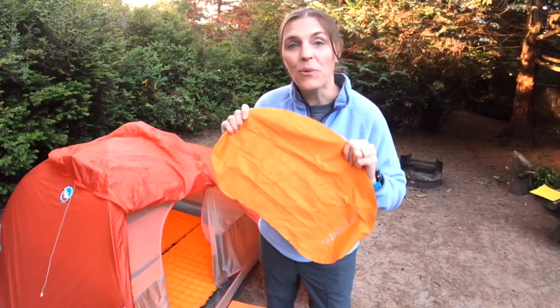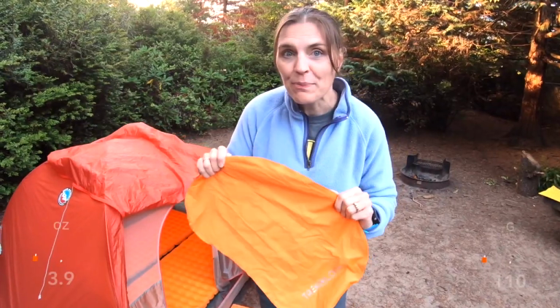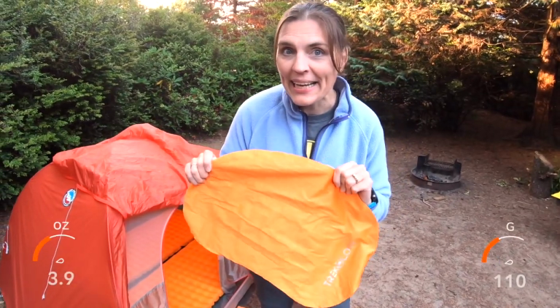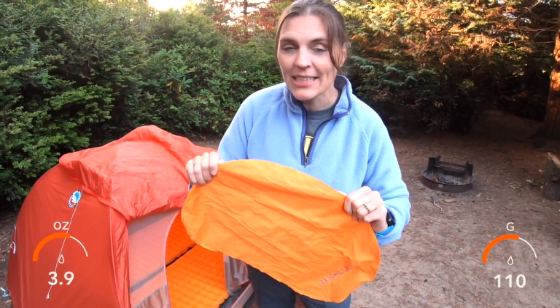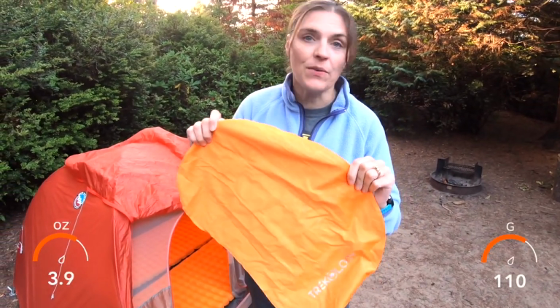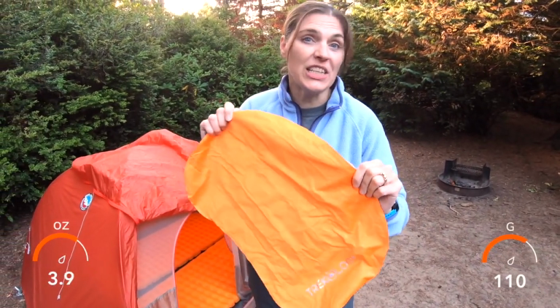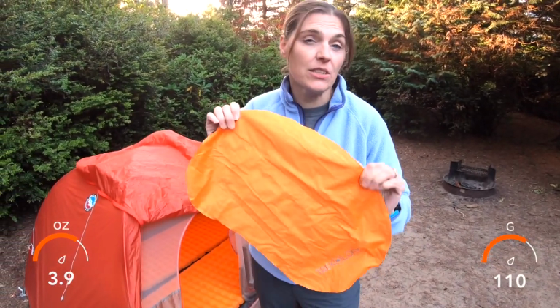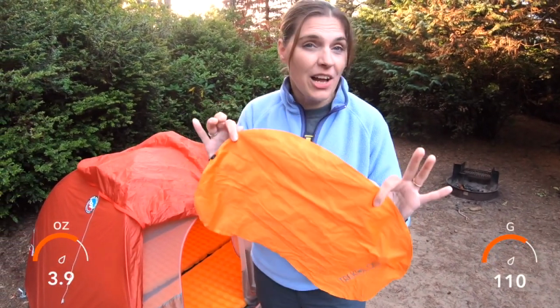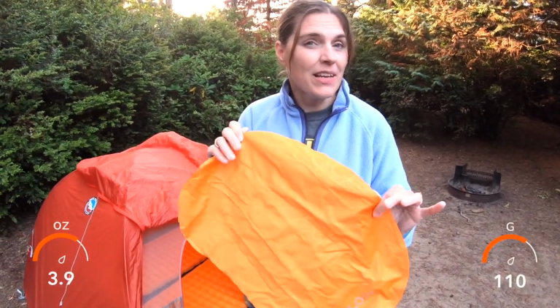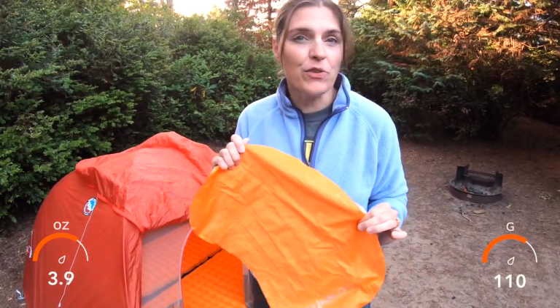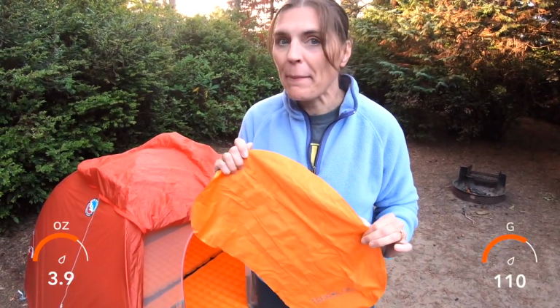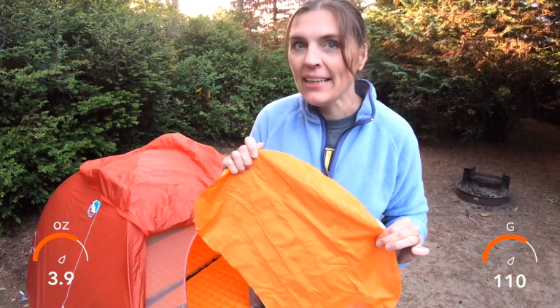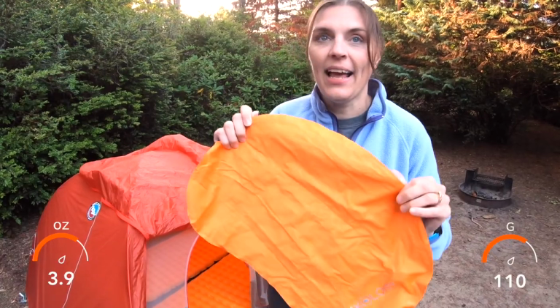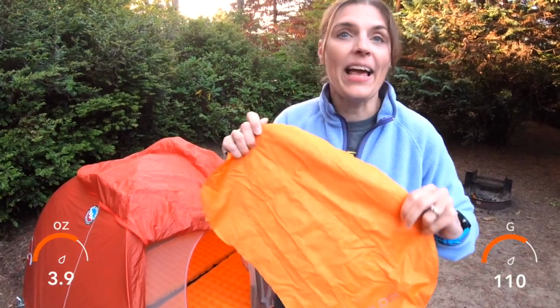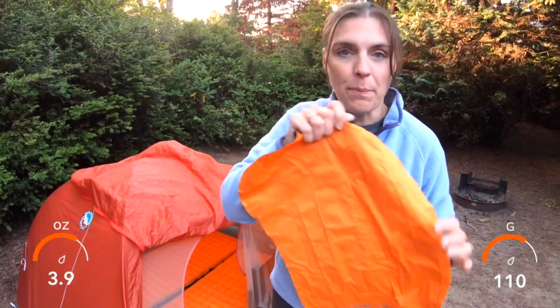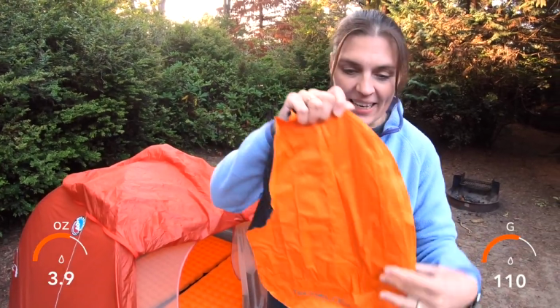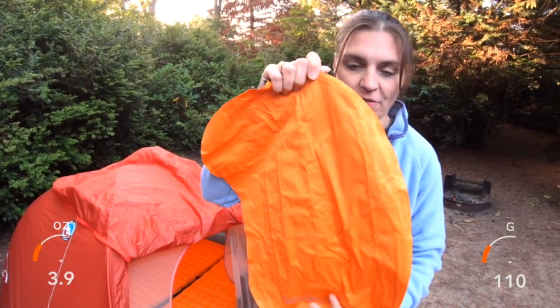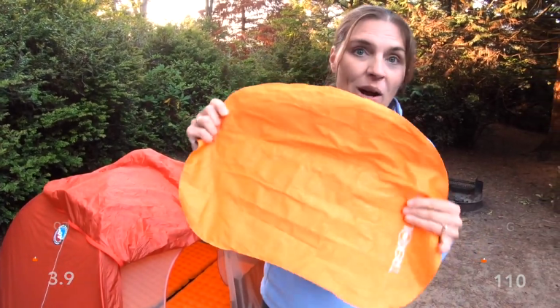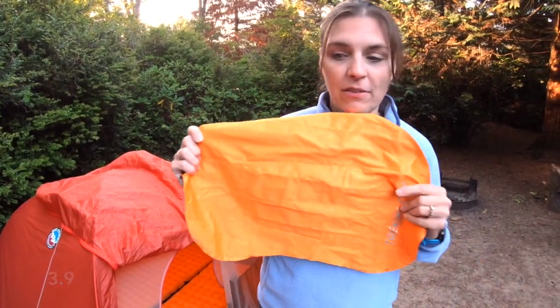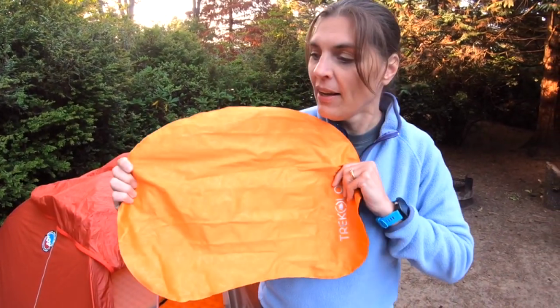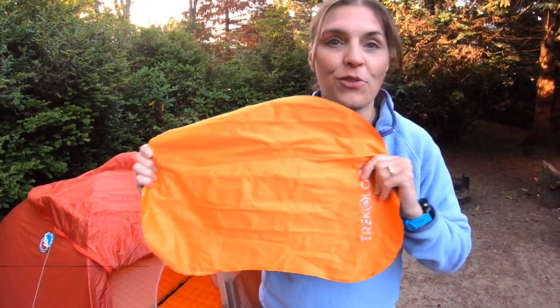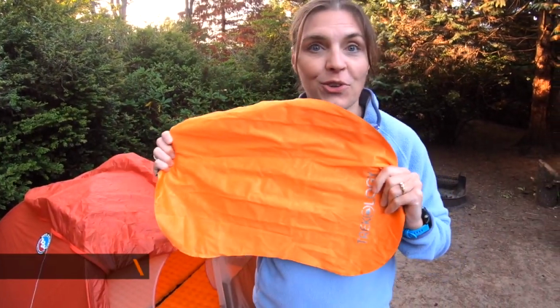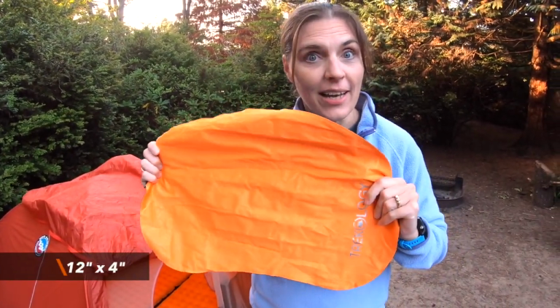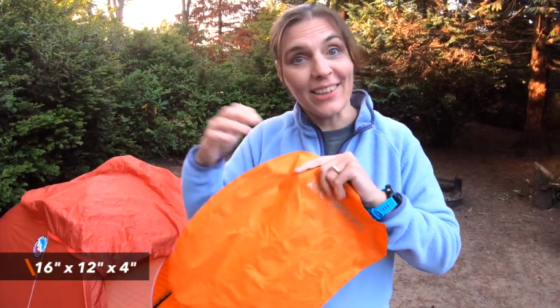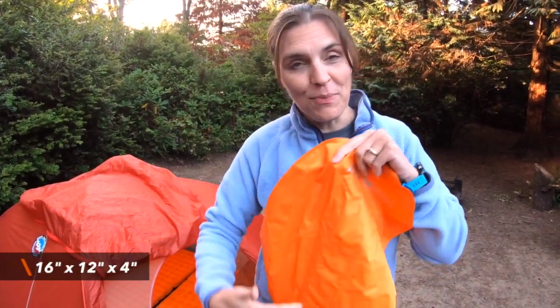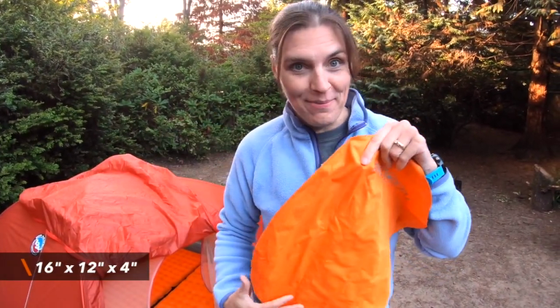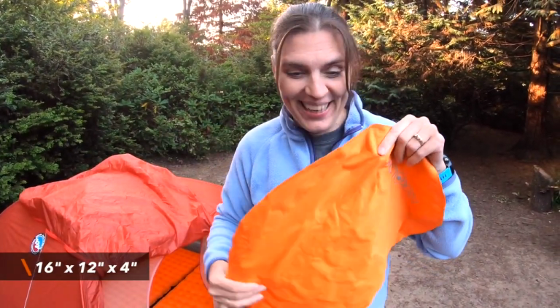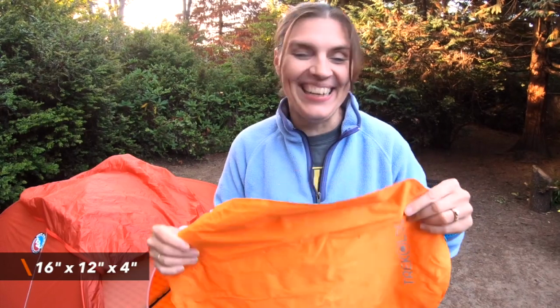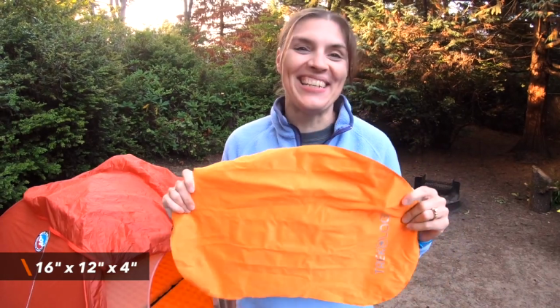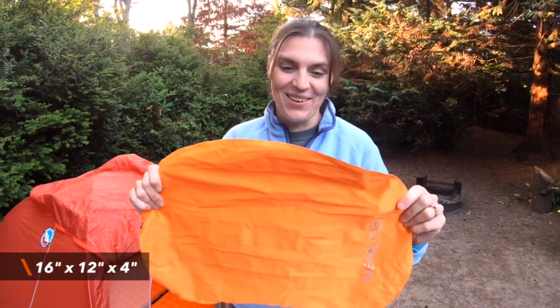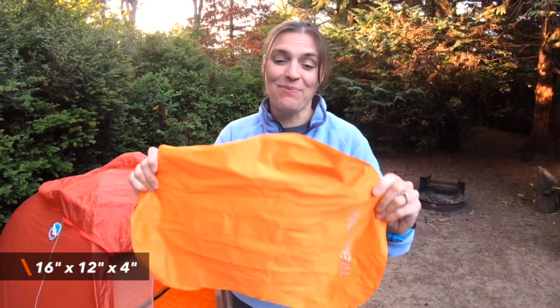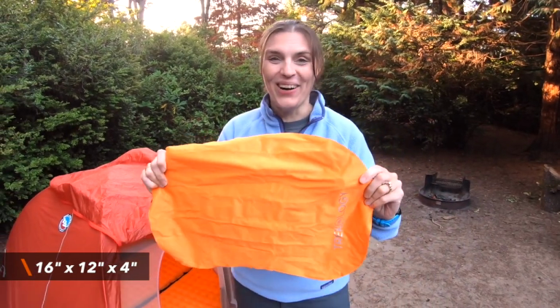It weighs 3.9 ounces, which is good enough for backpacking. And it's big enough, wide enough for Greg's head — actually, anybody's head. It's pretty wide.